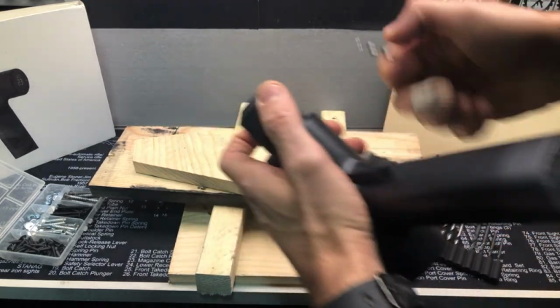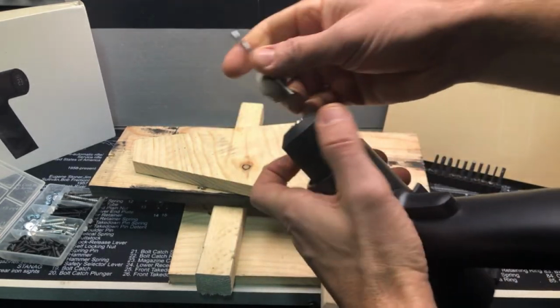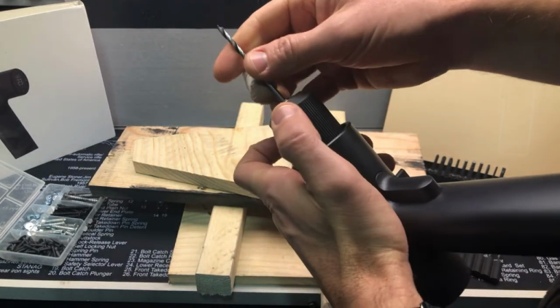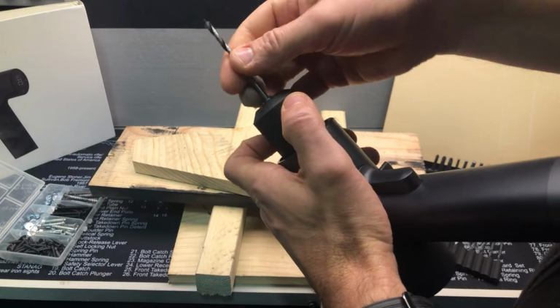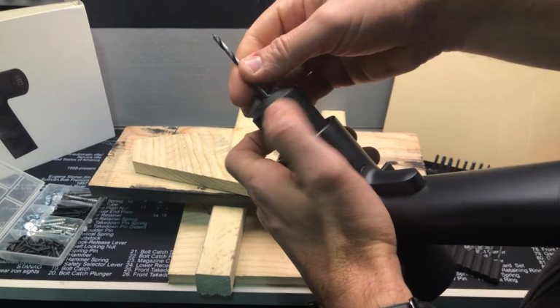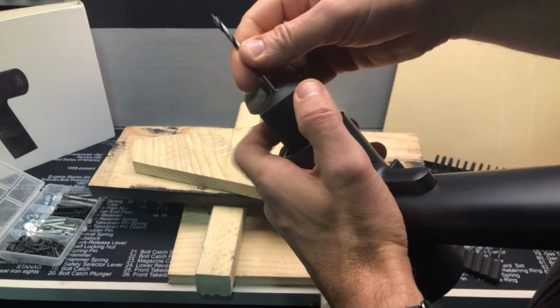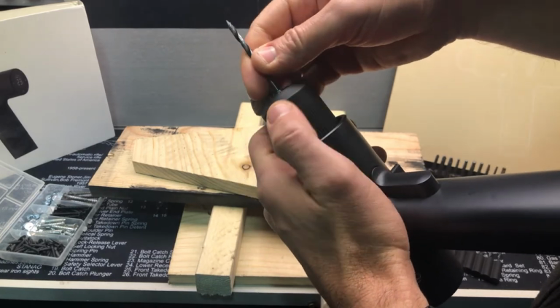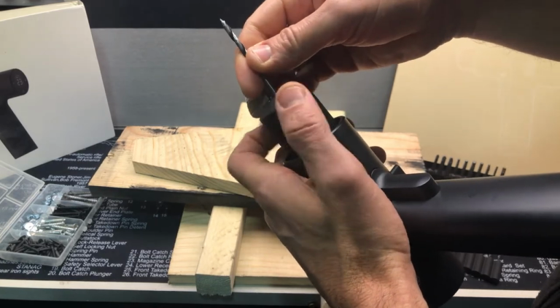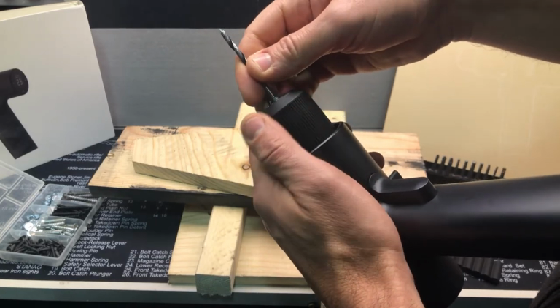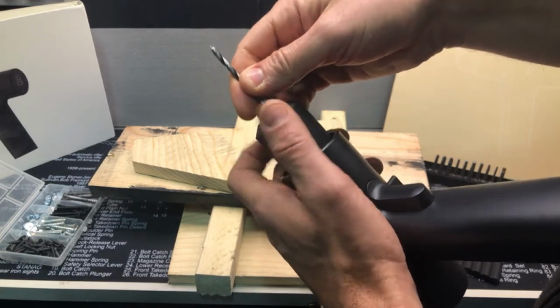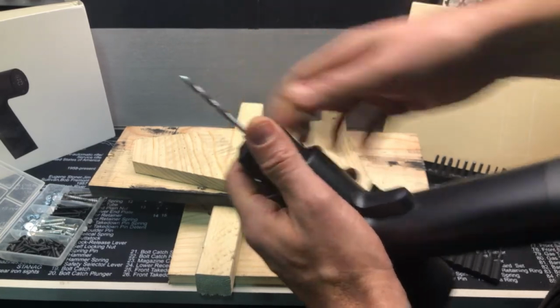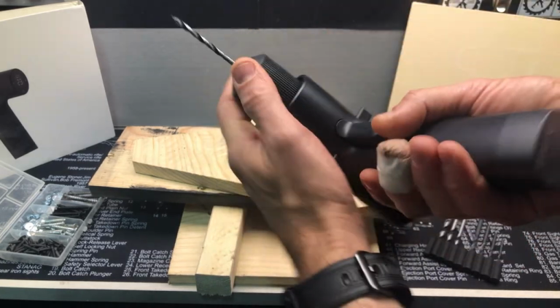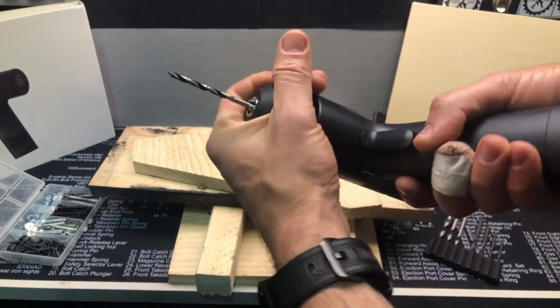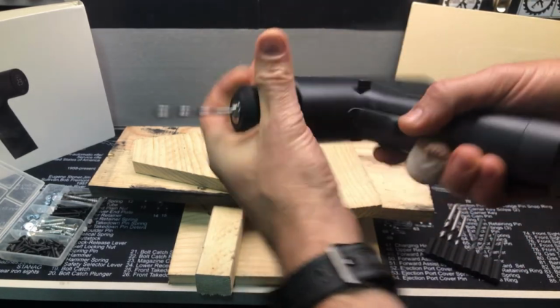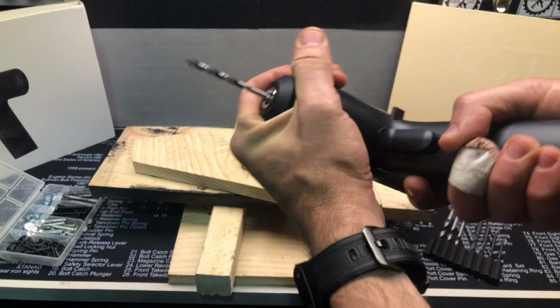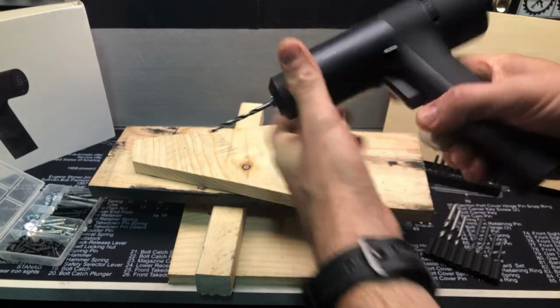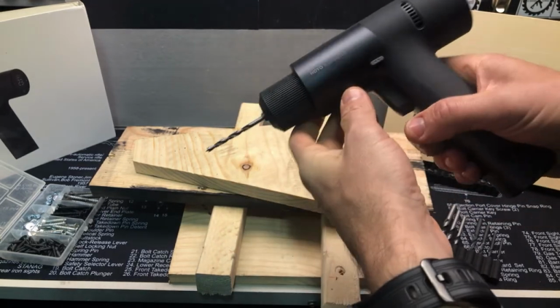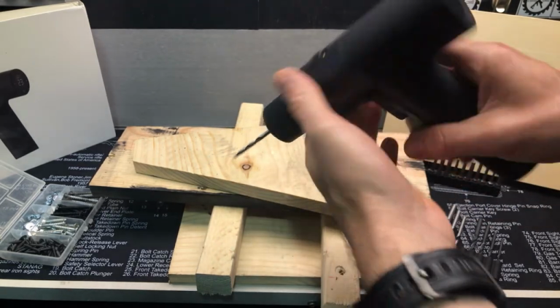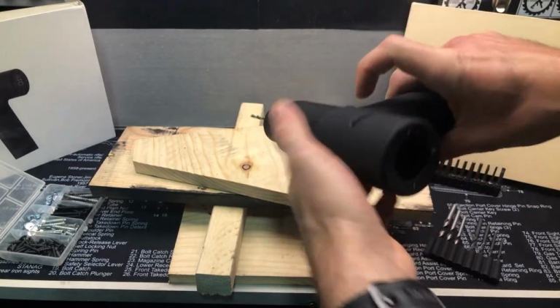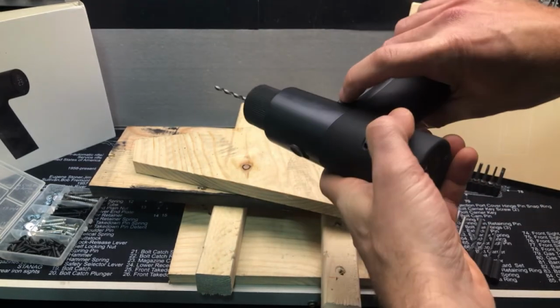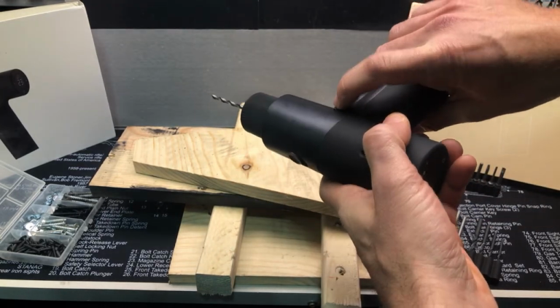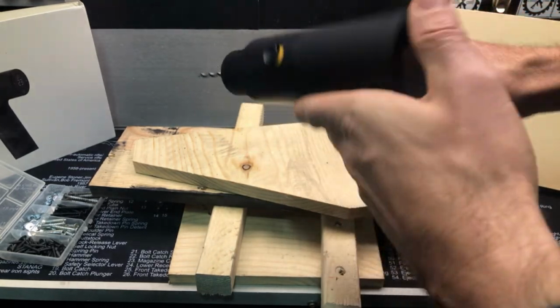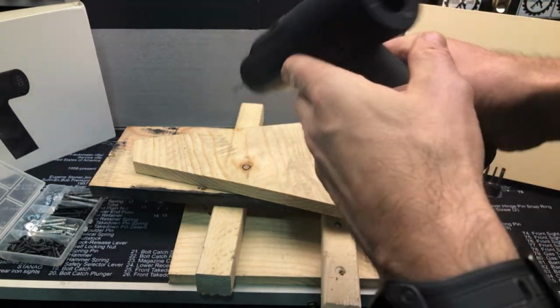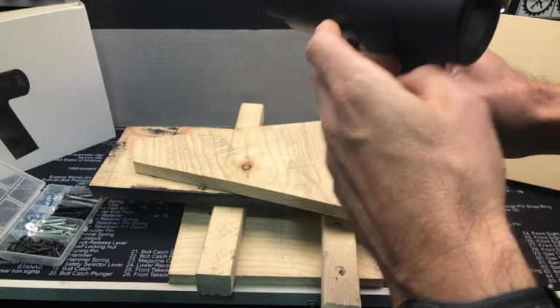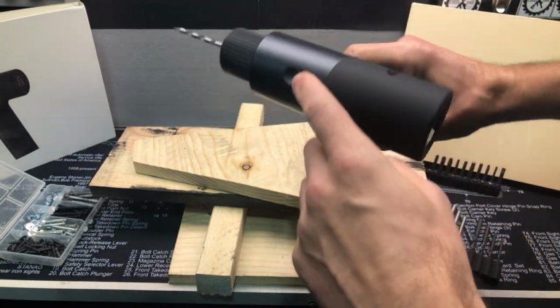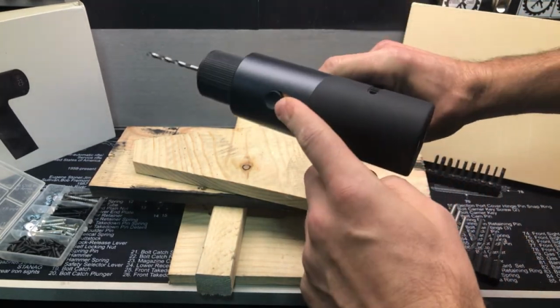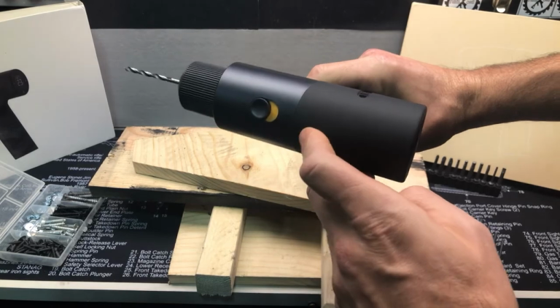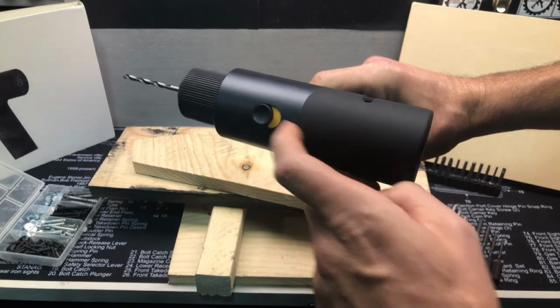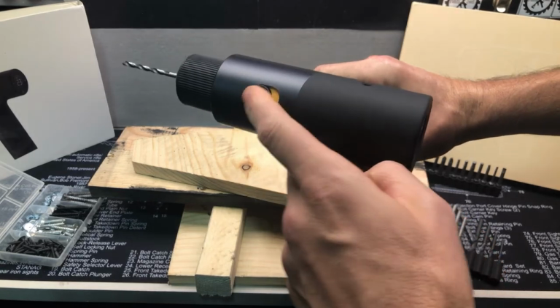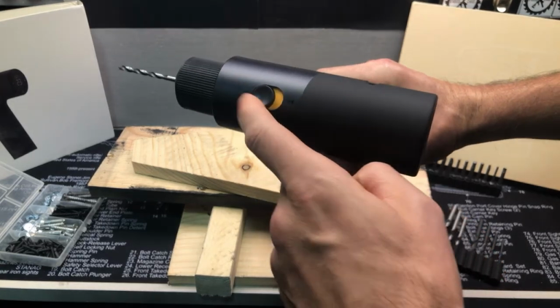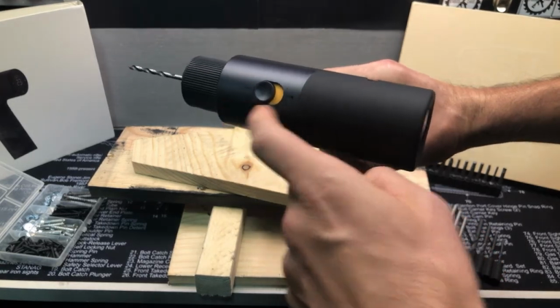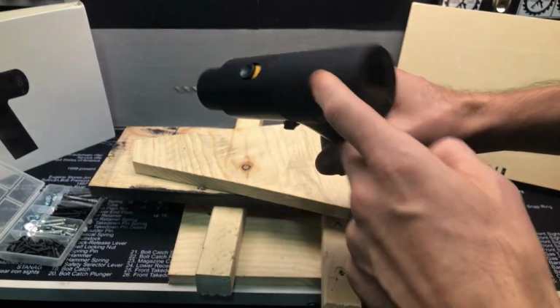So, much like any chuck, you can go ahead and hand tighten it. Make sure that we're in the forward position — we are. We're in the drill function; that's pushed forward.